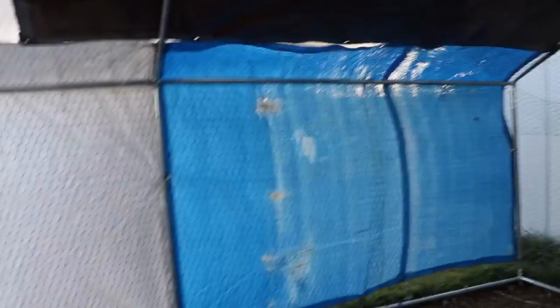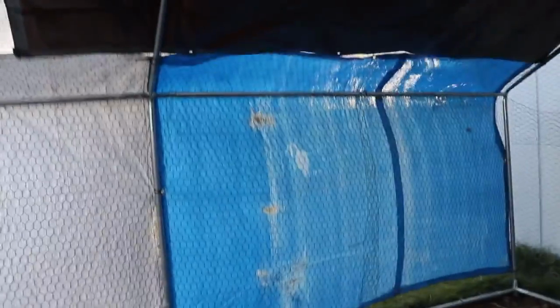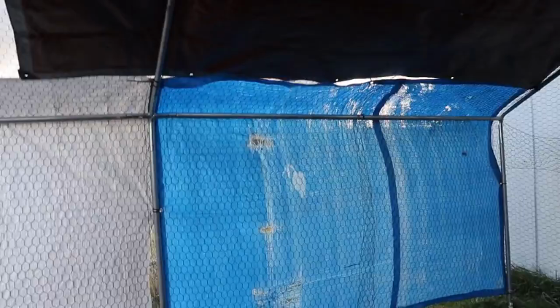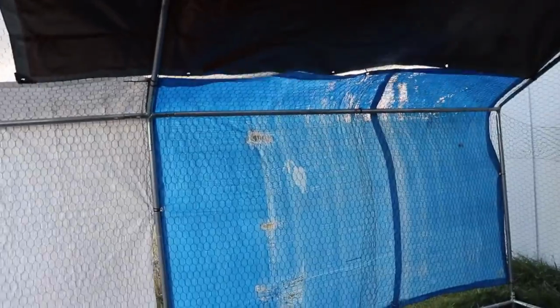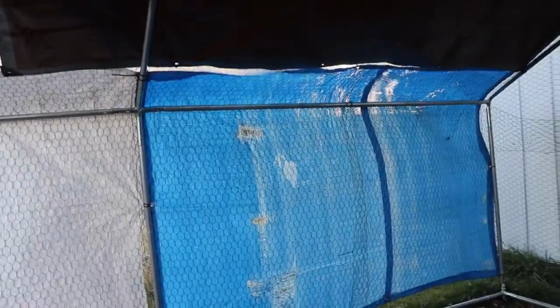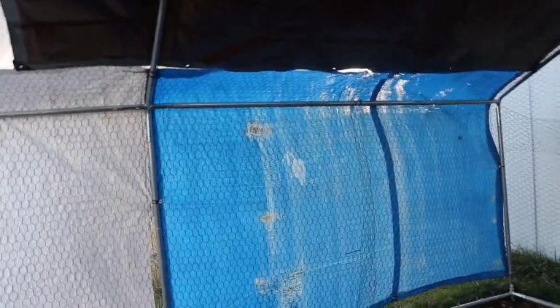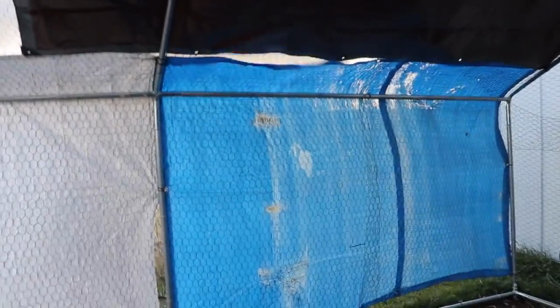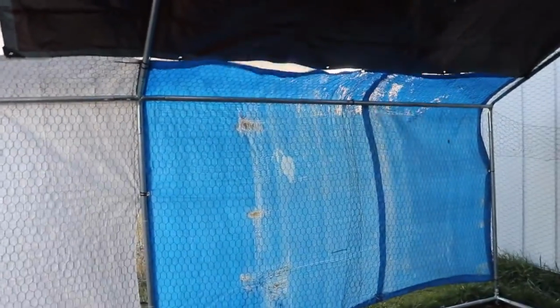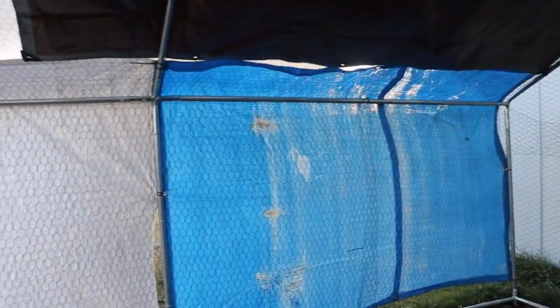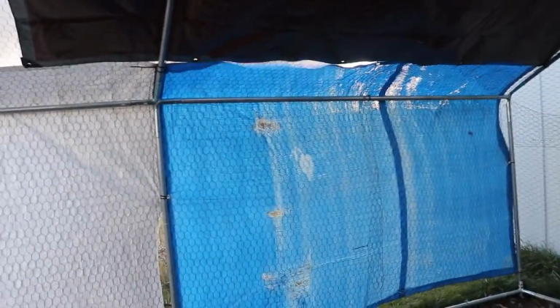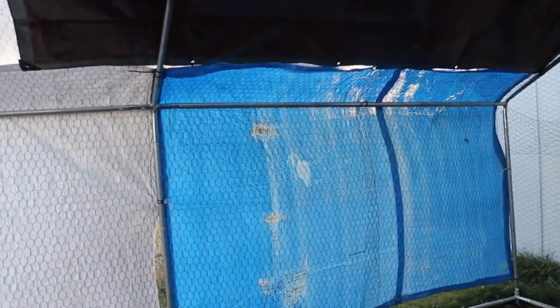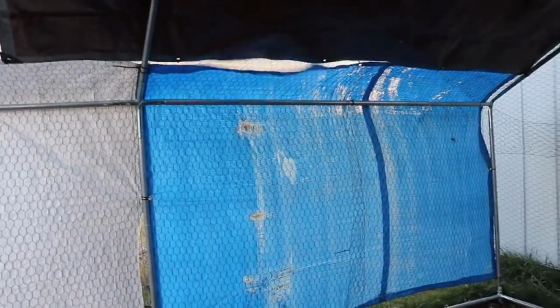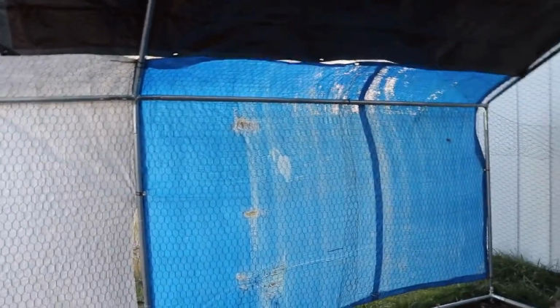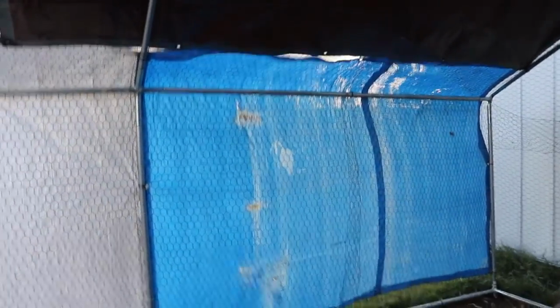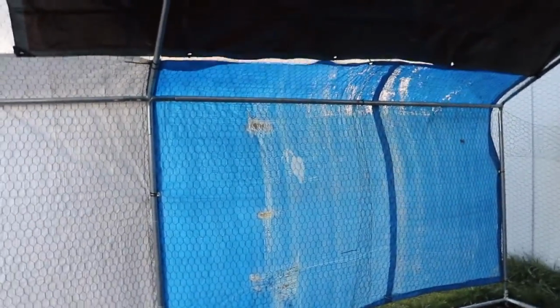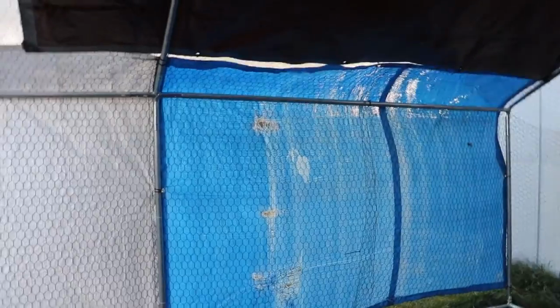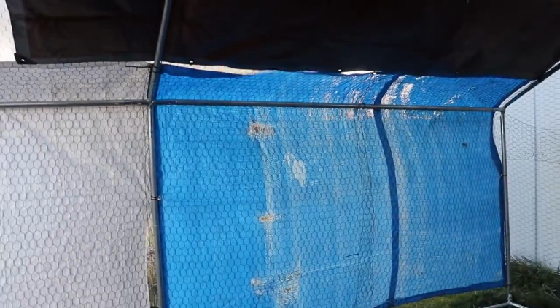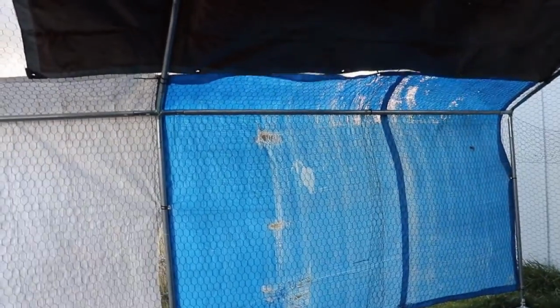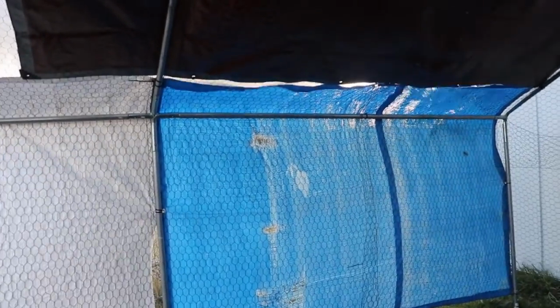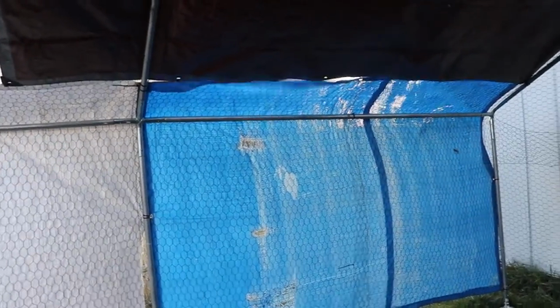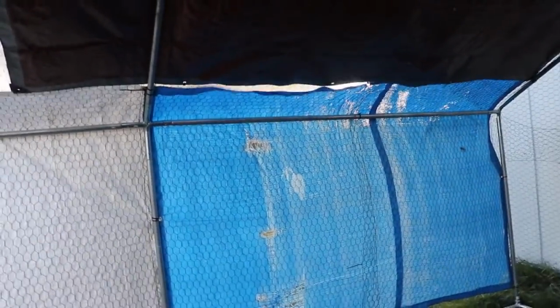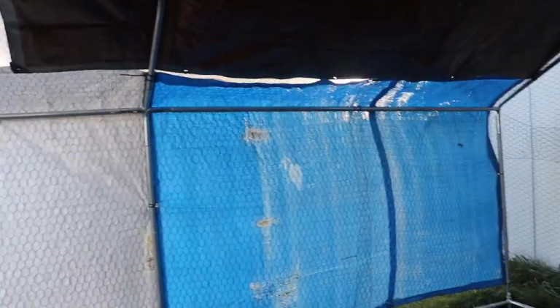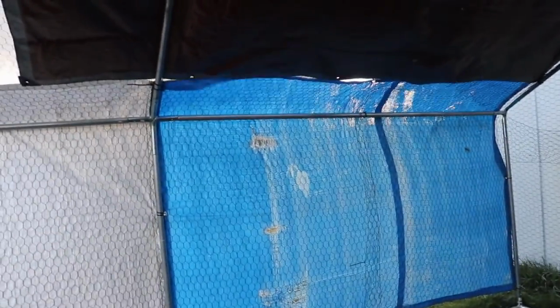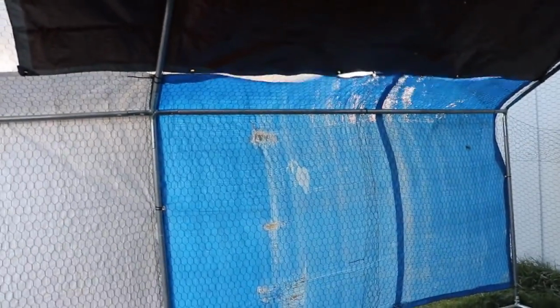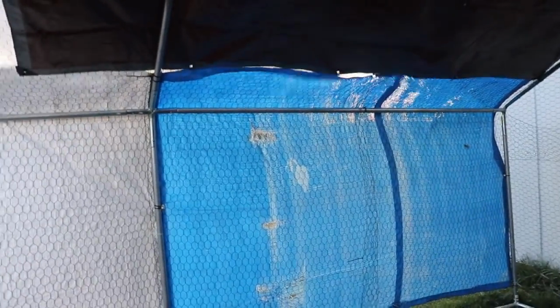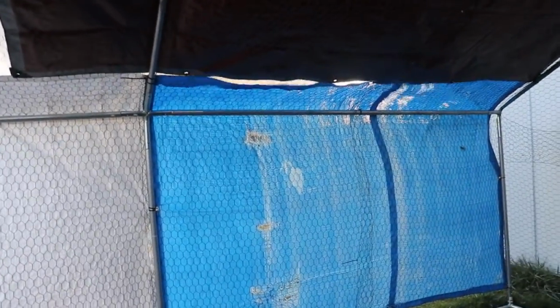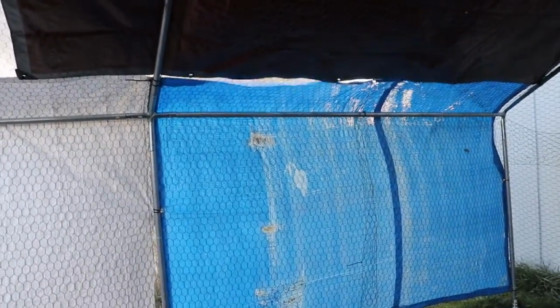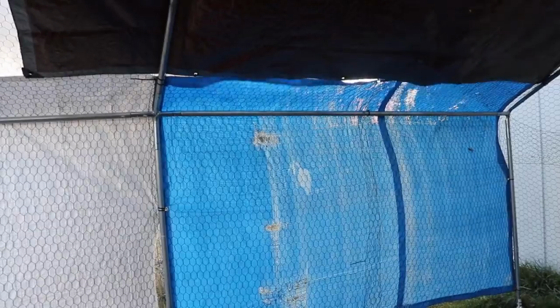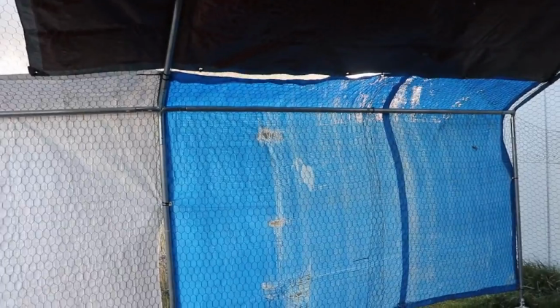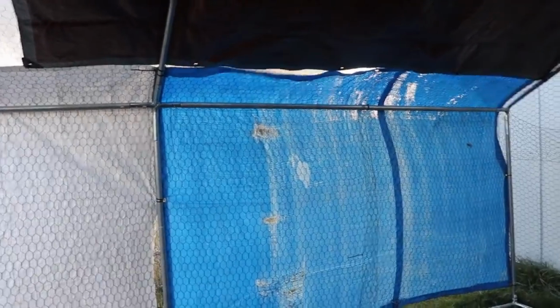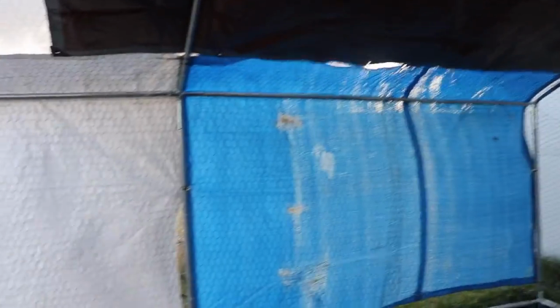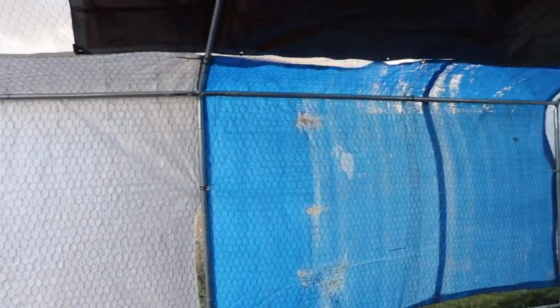If you don't have the money to build a whole coop, that's not a problem. I'm moving in the spring, so I don't want to build anything too permanent anymore — these coop cages will go with me.